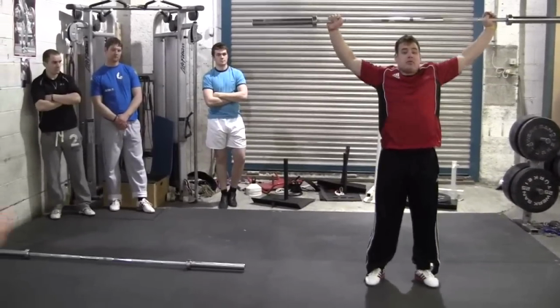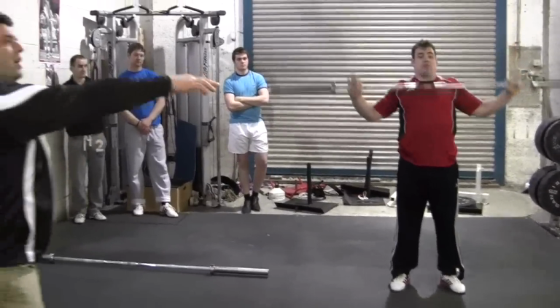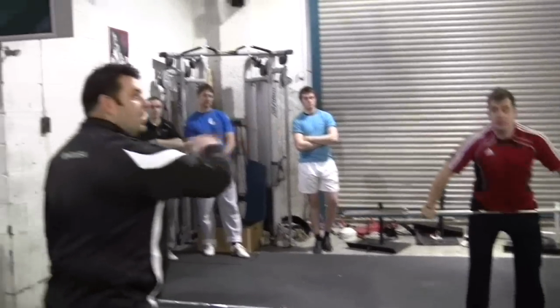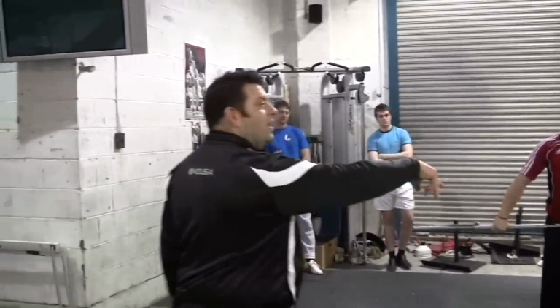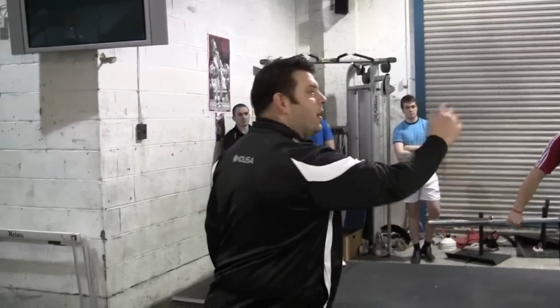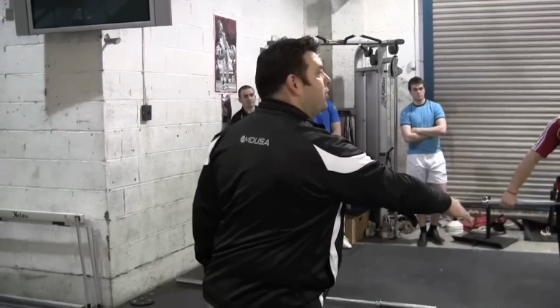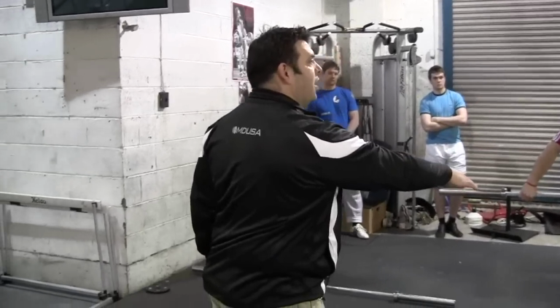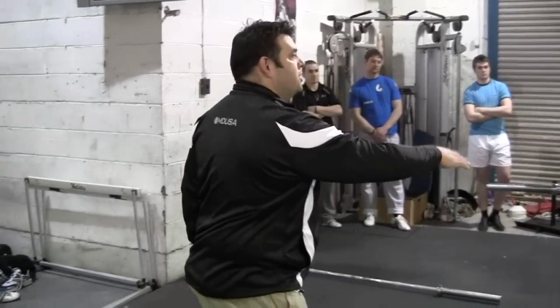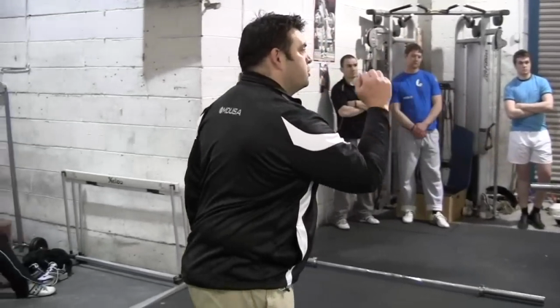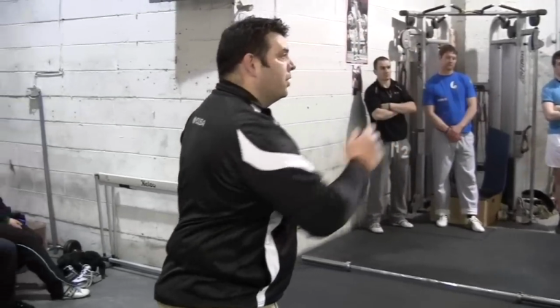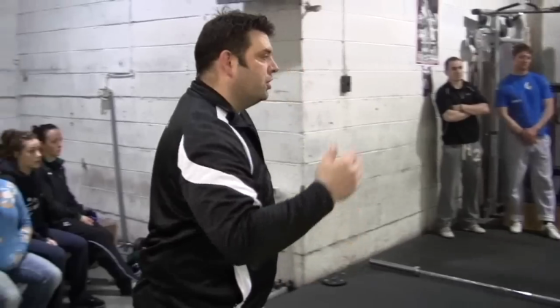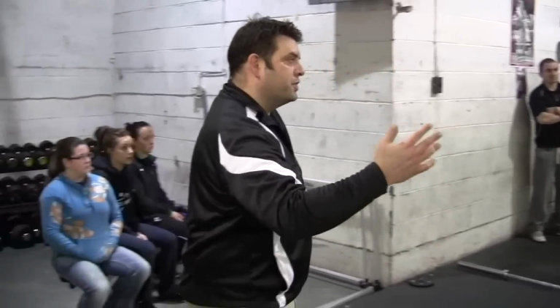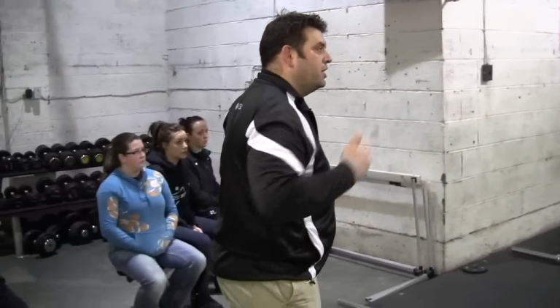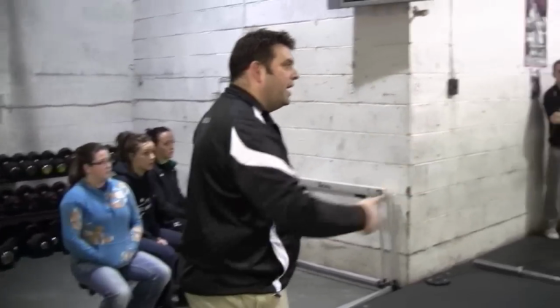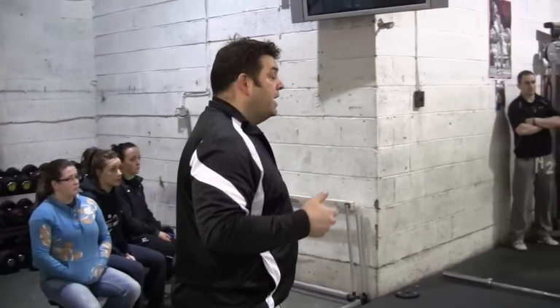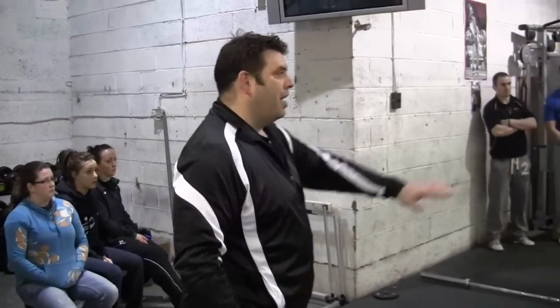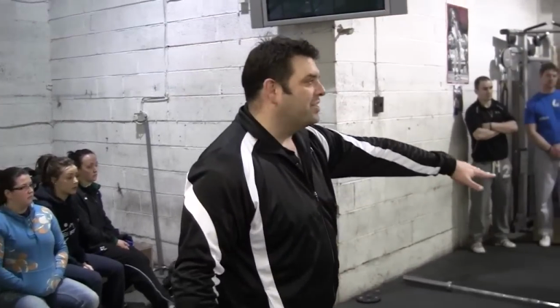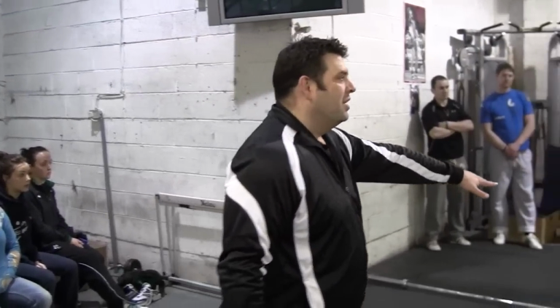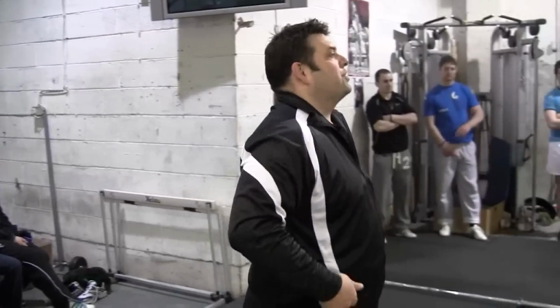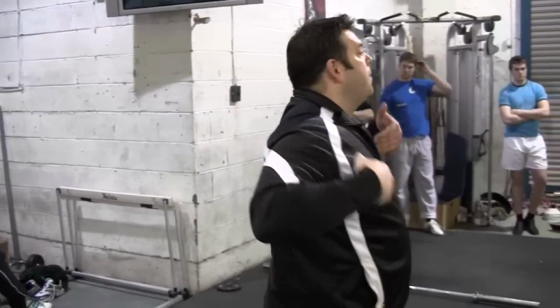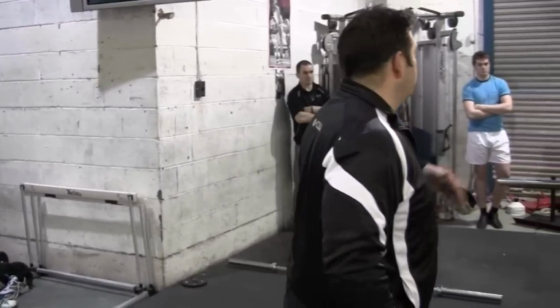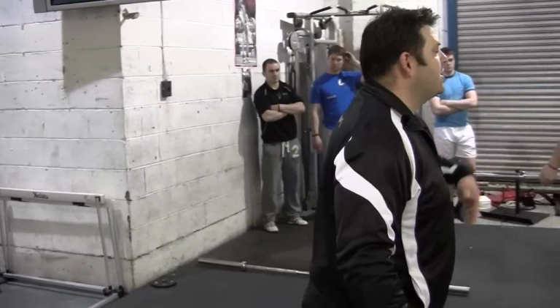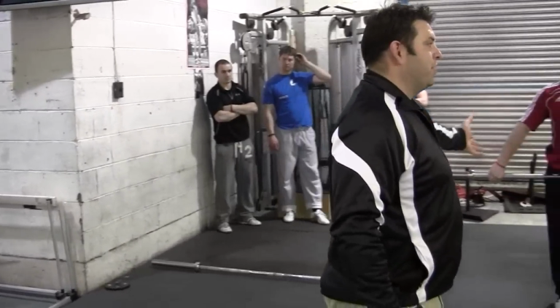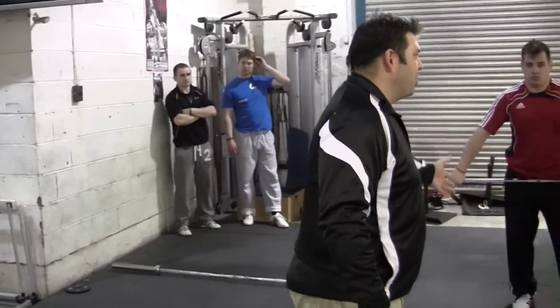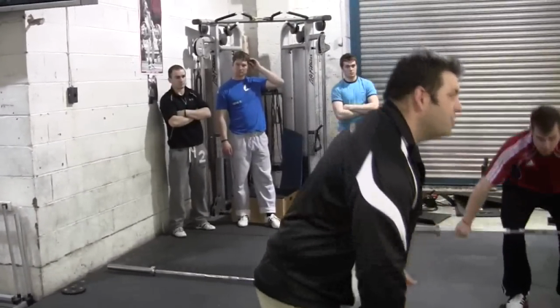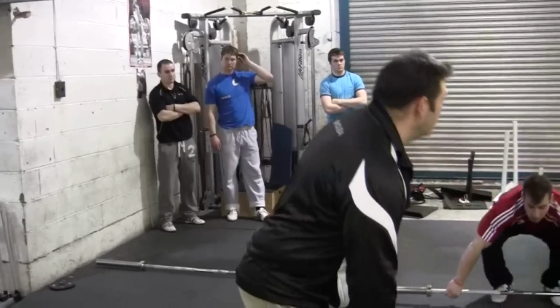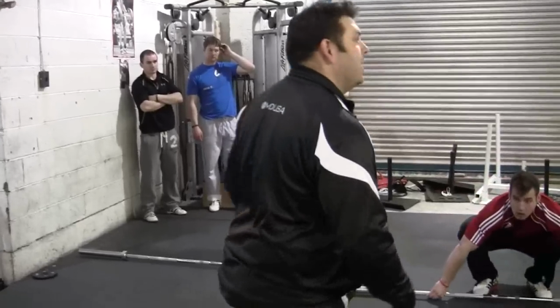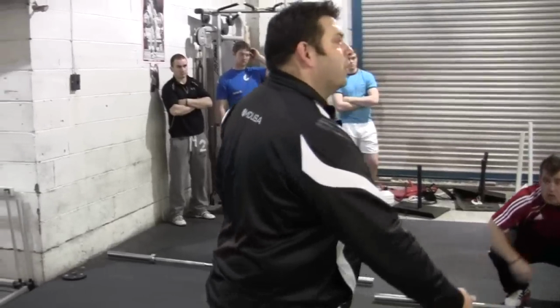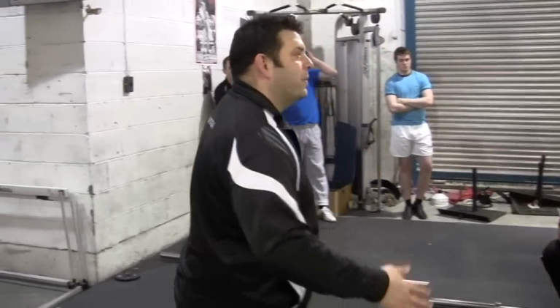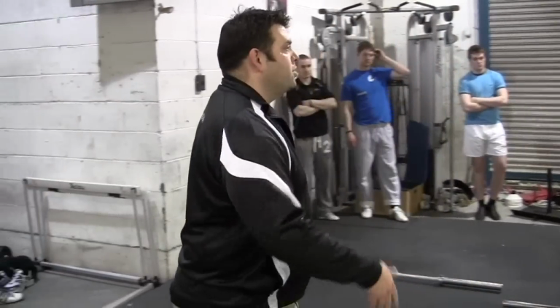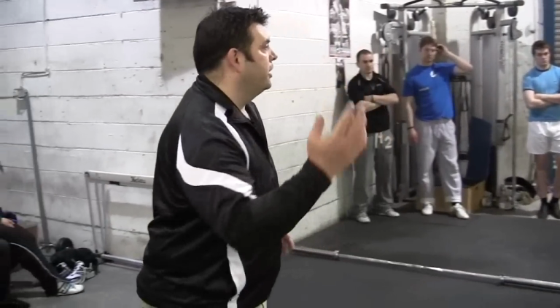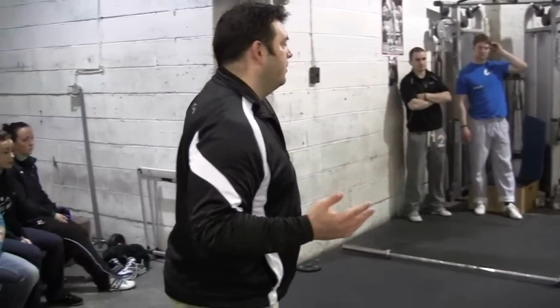Now, see, he's starting to get the correct tempo of the lift. As he's starting to speed up a little bit, he's still hitting this position, but he's speeding up. It's still not fast — it's fast up top, but it's still not fast enough. He's starting really slowly and deliberately, but the speed is gradually building the whole lift.